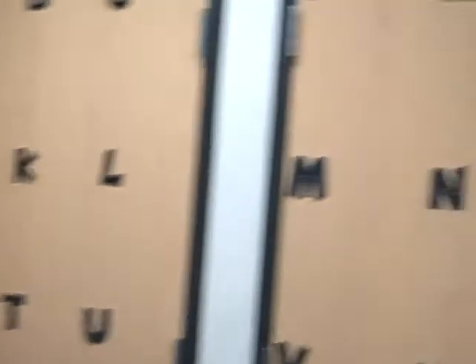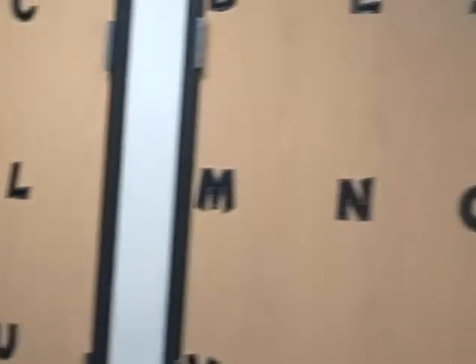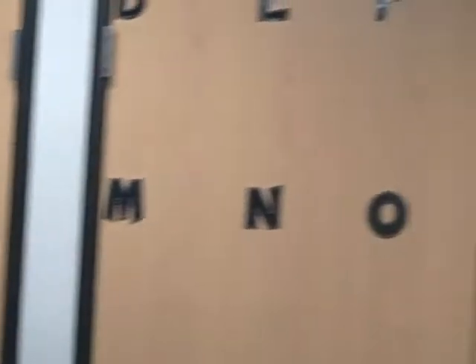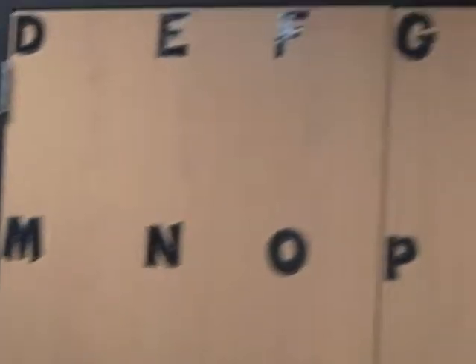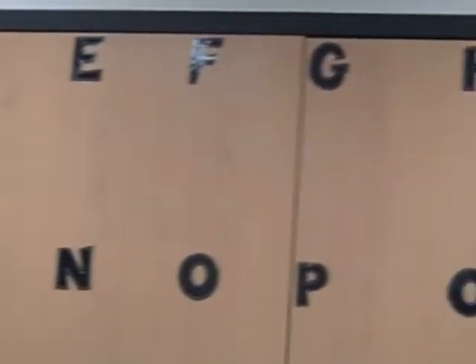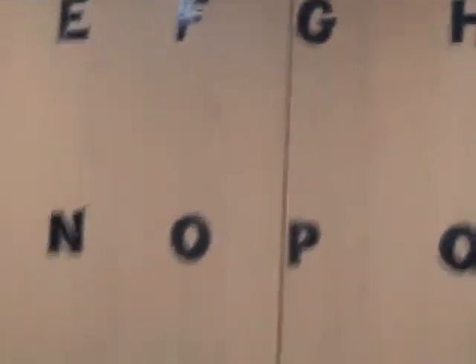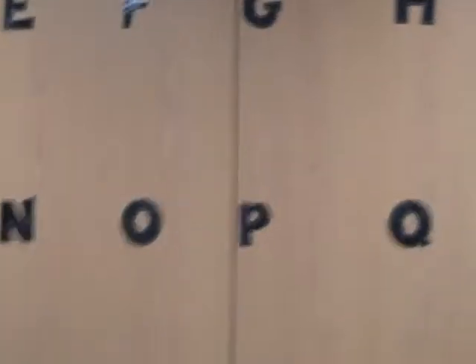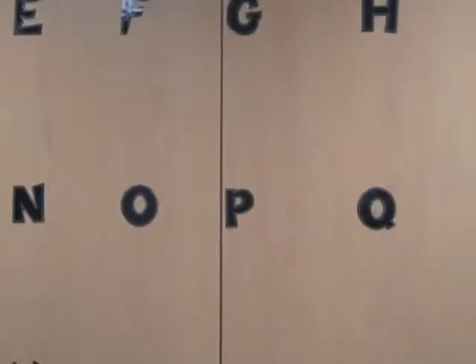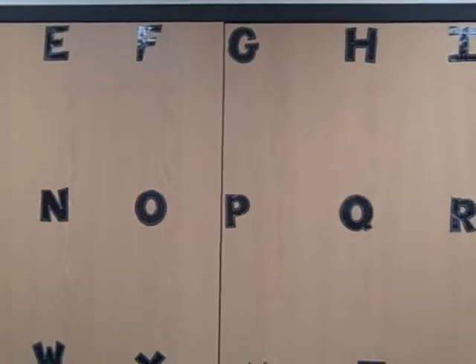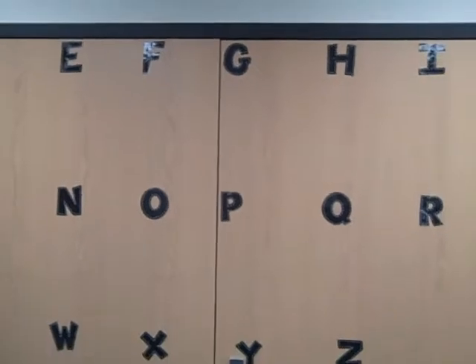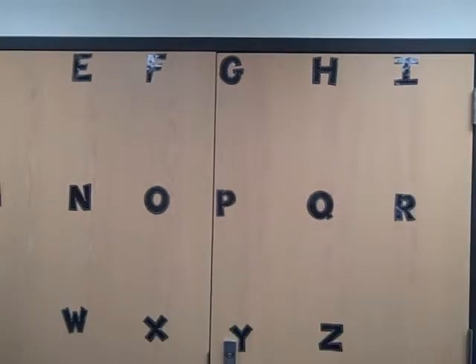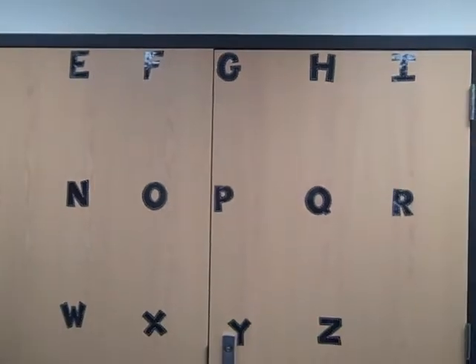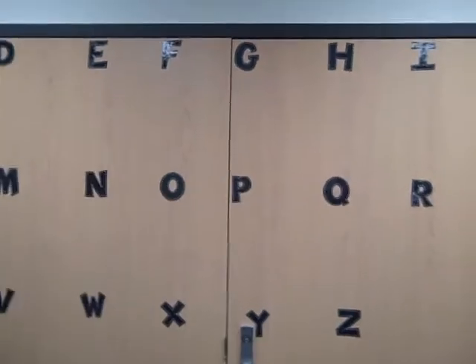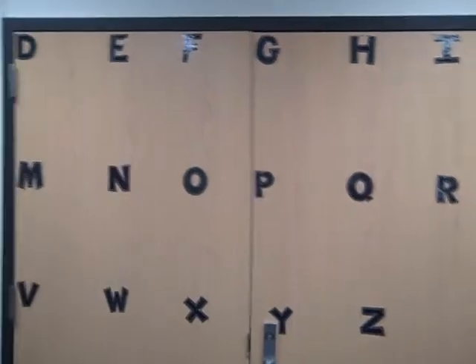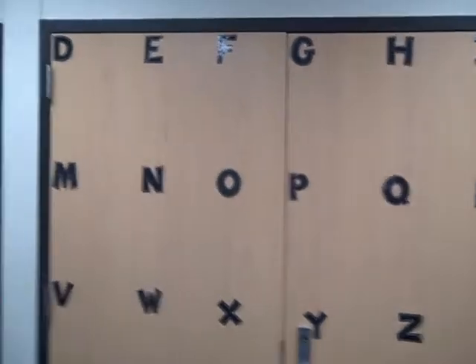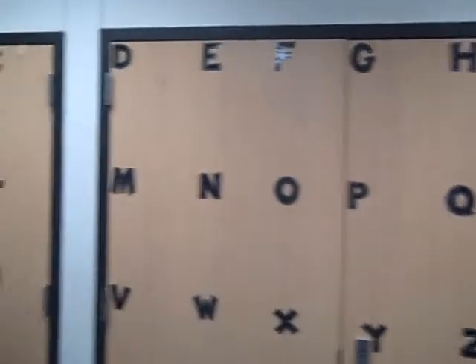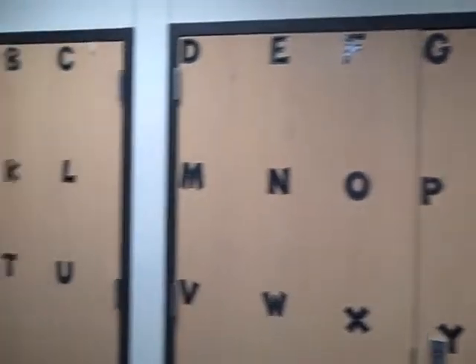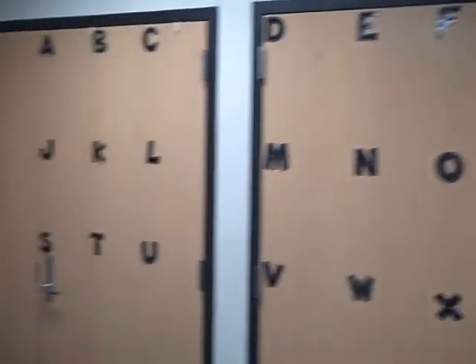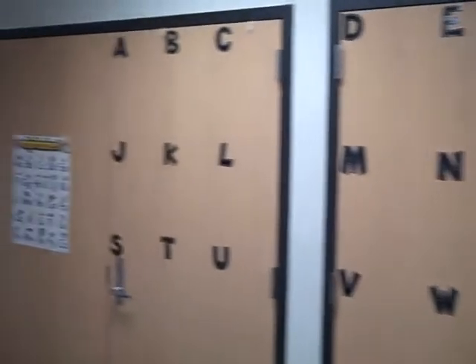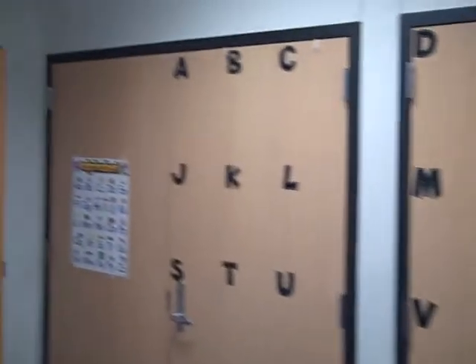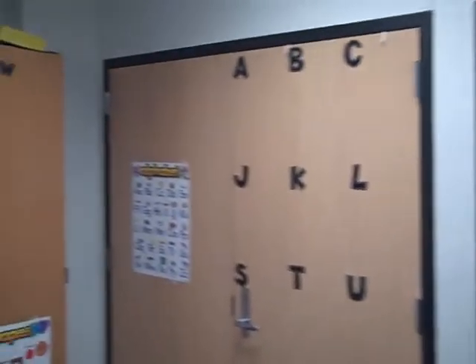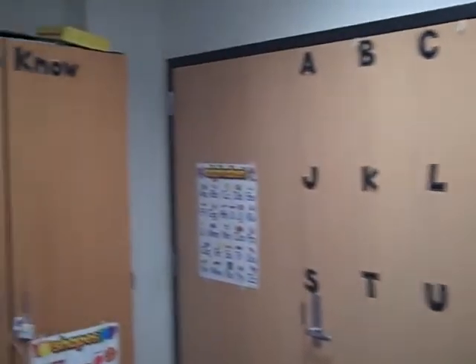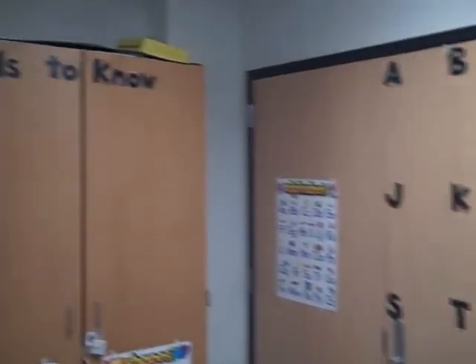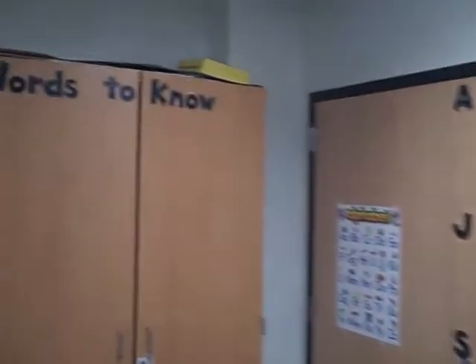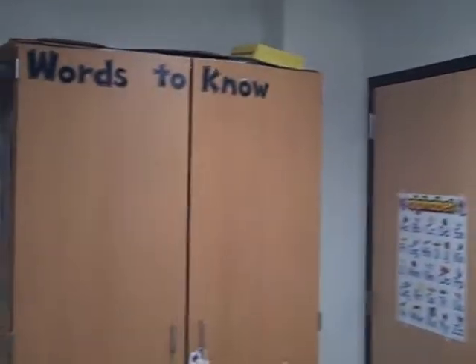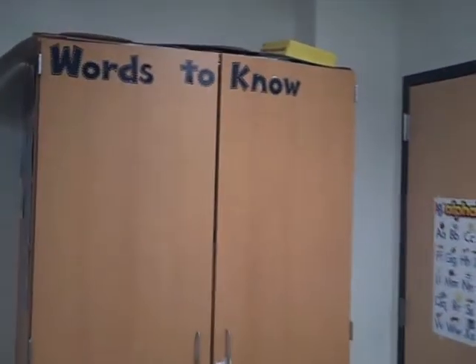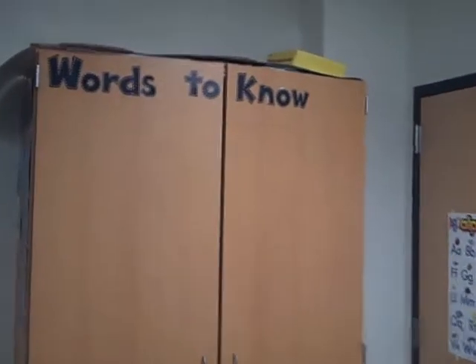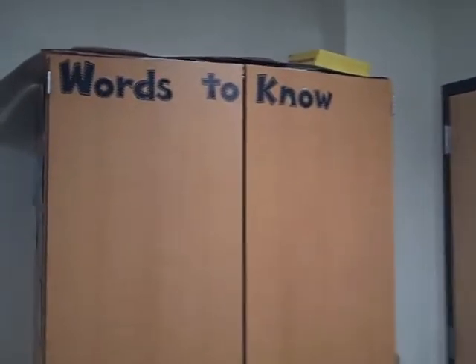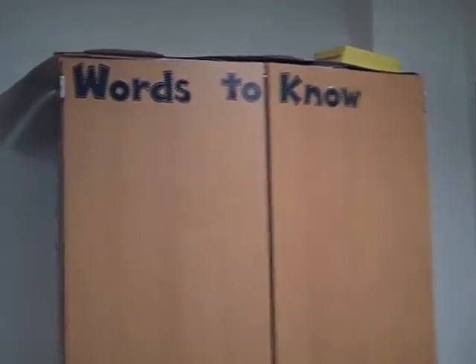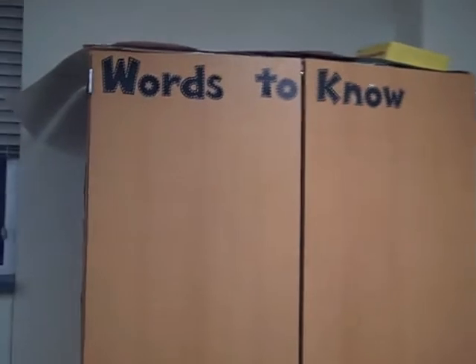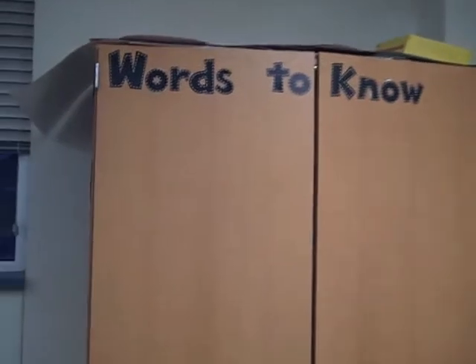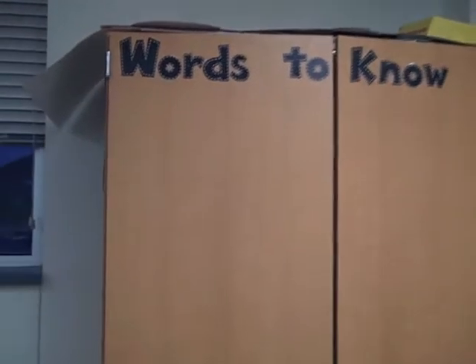My word wall. And words to know are the sight words that we work on.